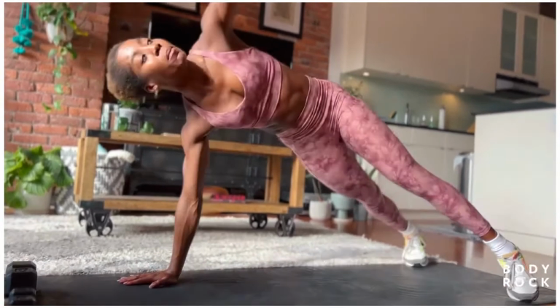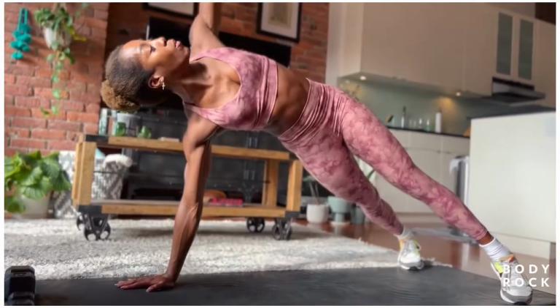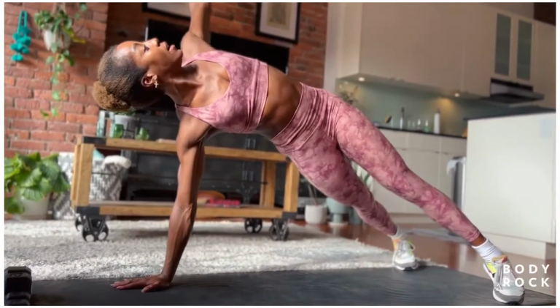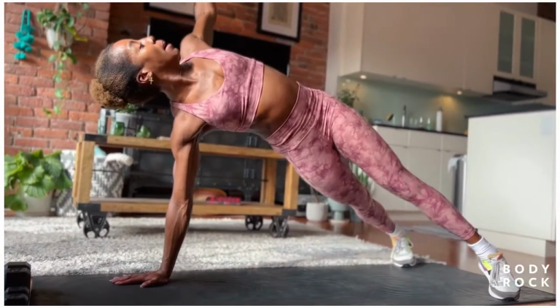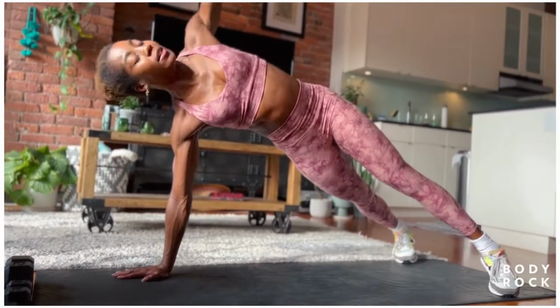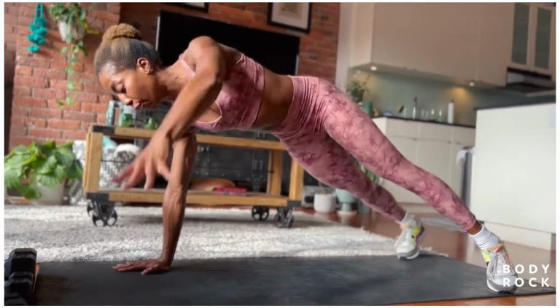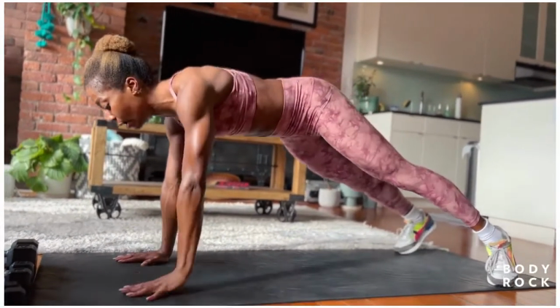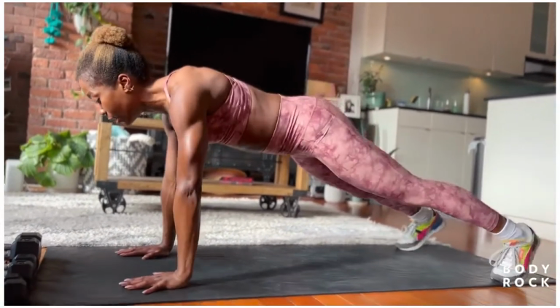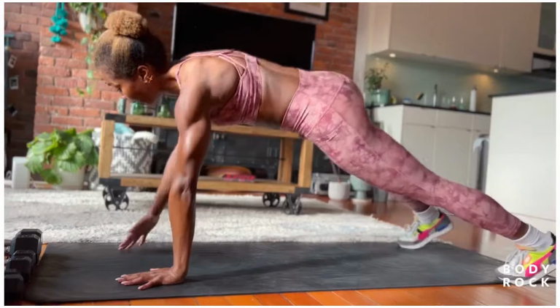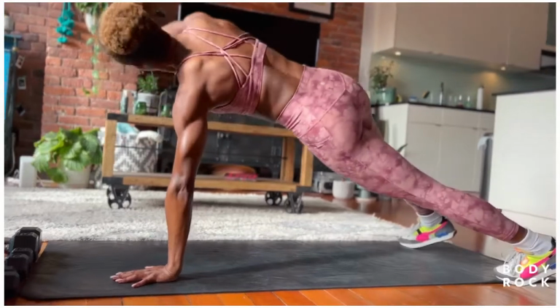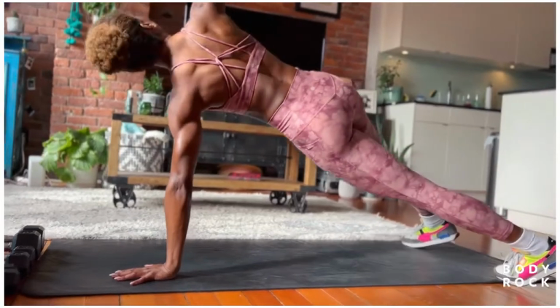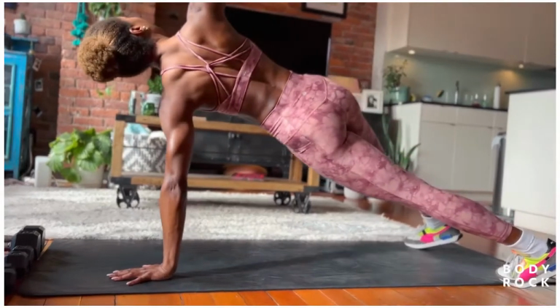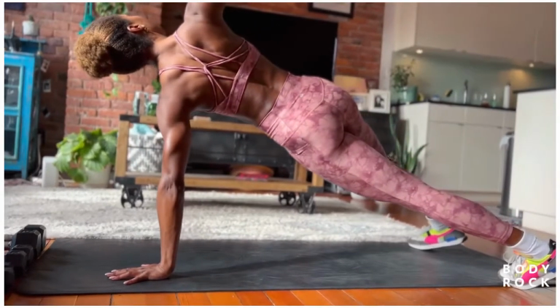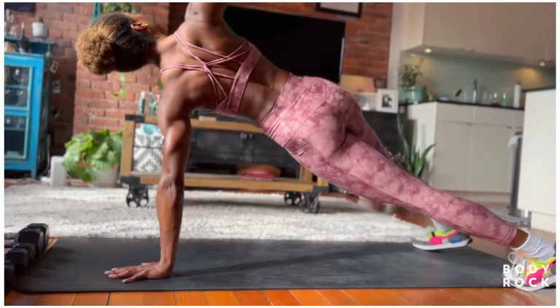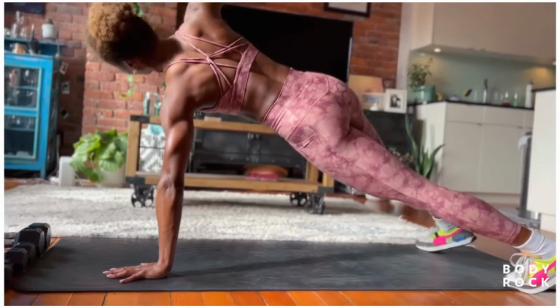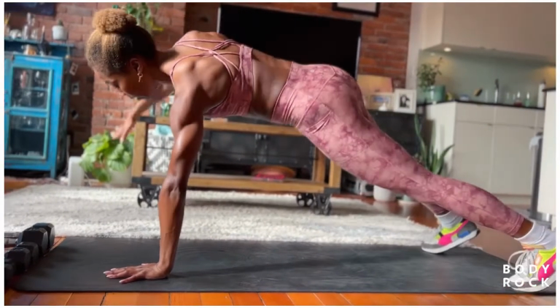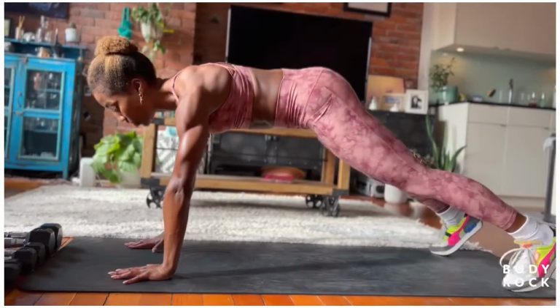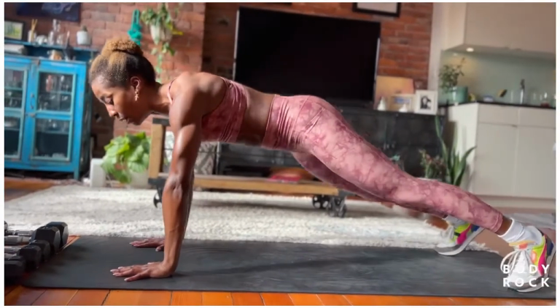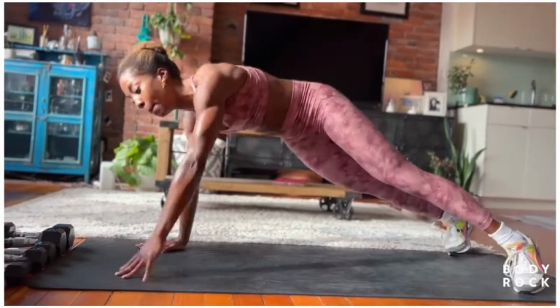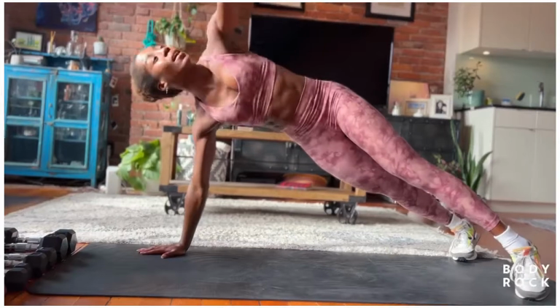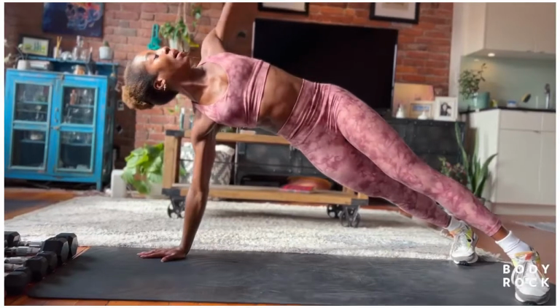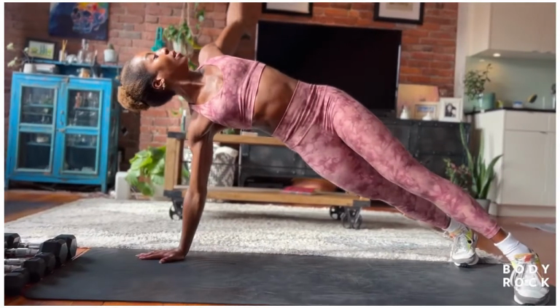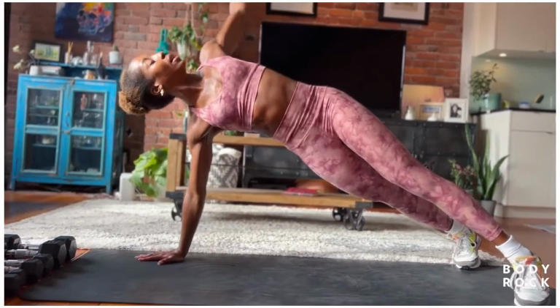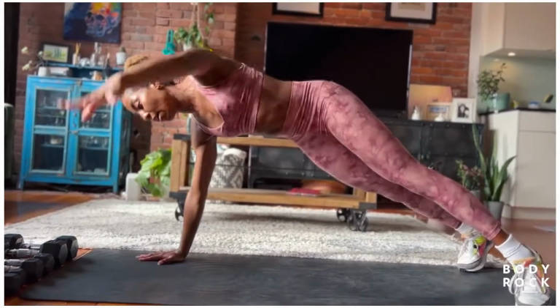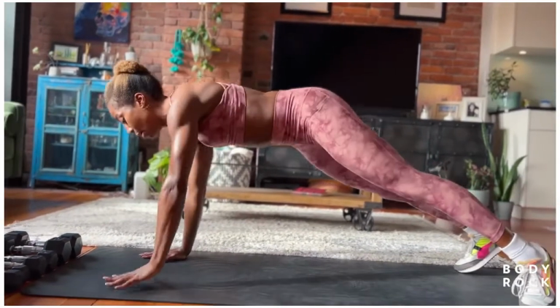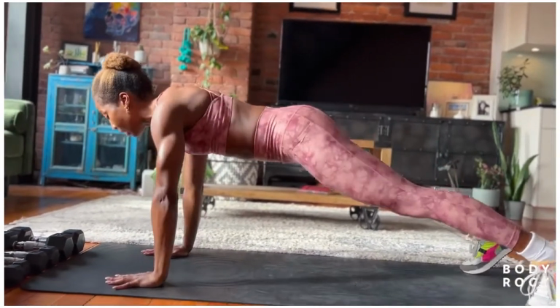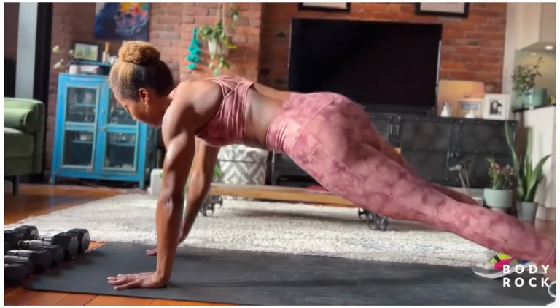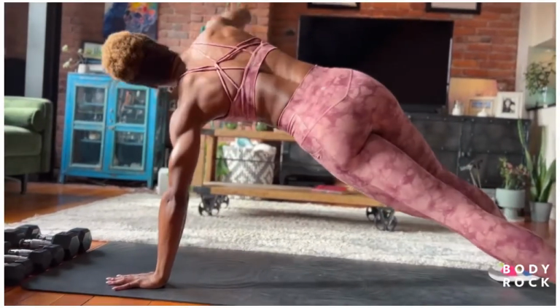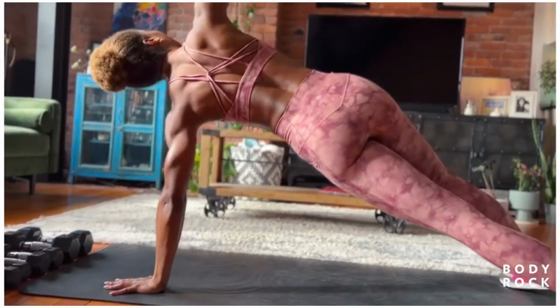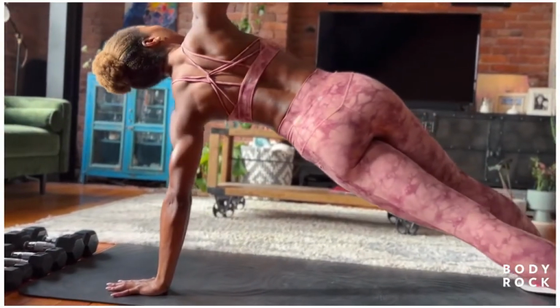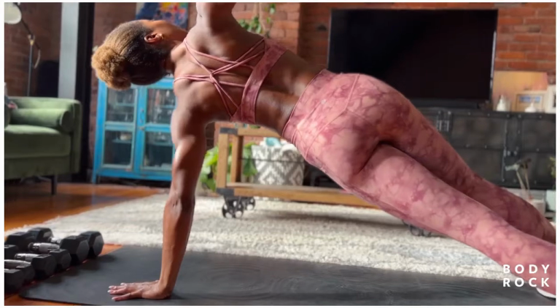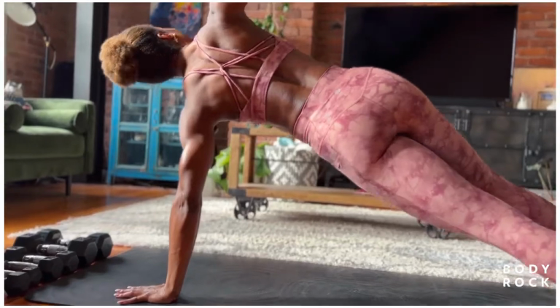We're going to open up right here — open up nice and wide. Back down to the floor and opposite side. Let's do two more. Big exhale. Inhale. Back down. Big exhale. Inhale.